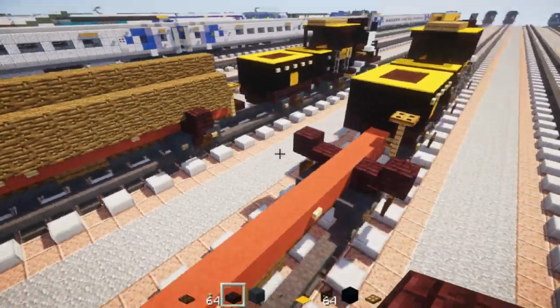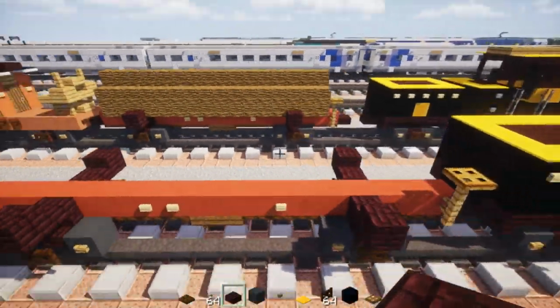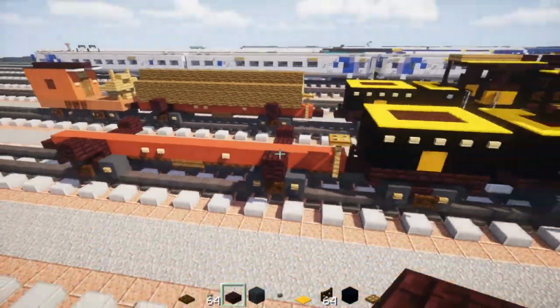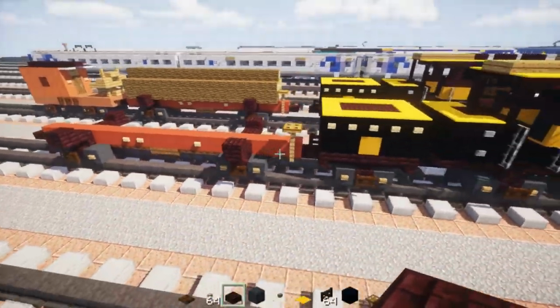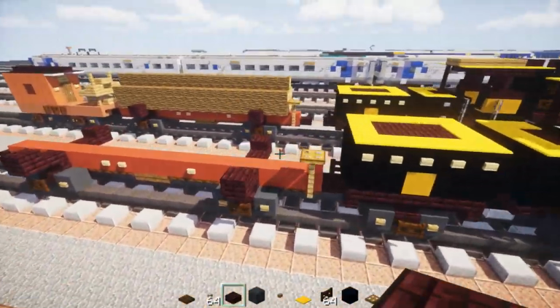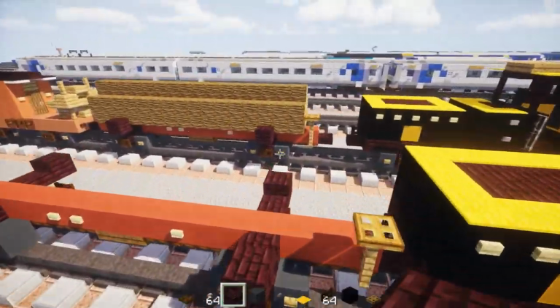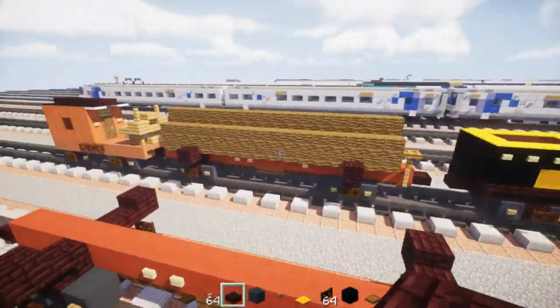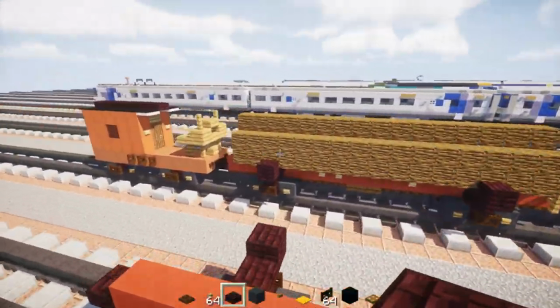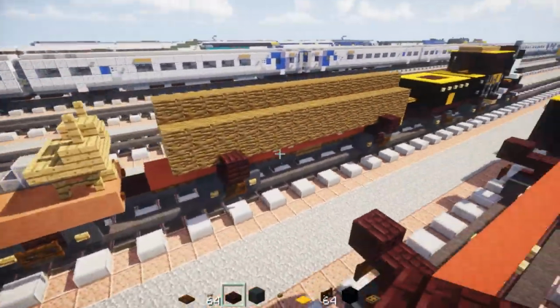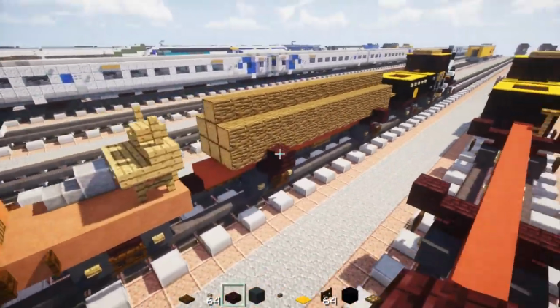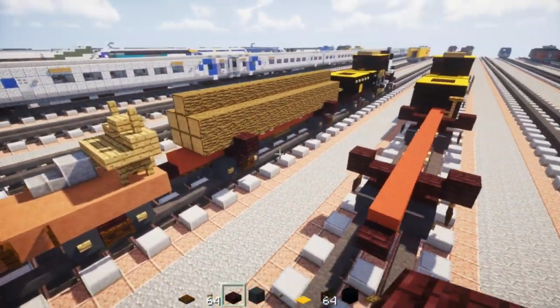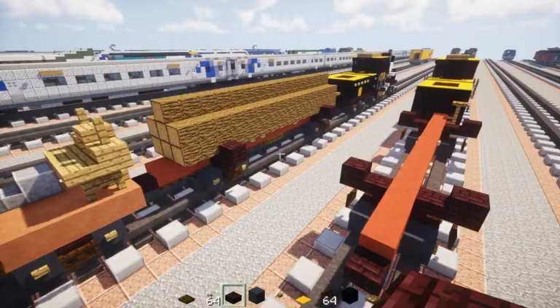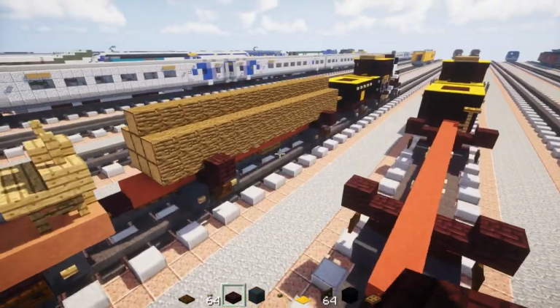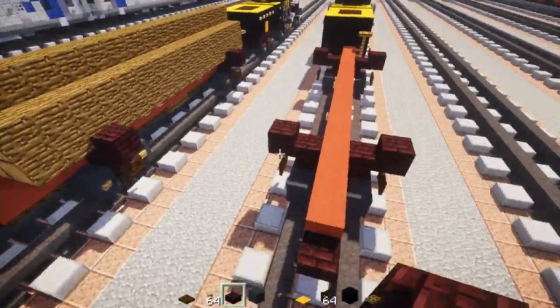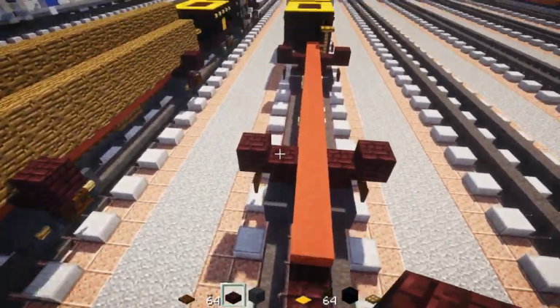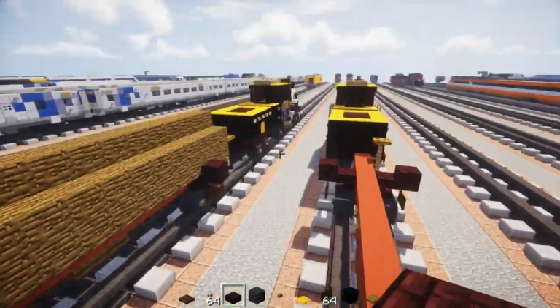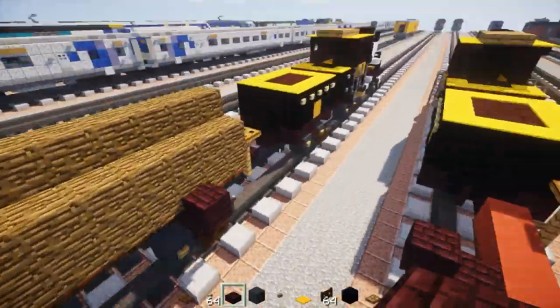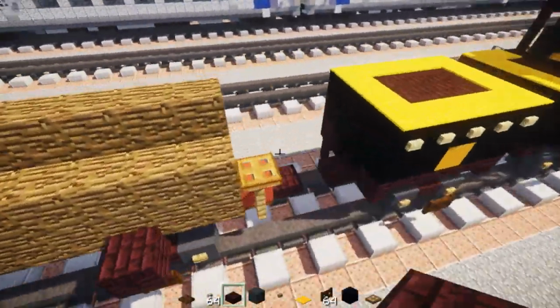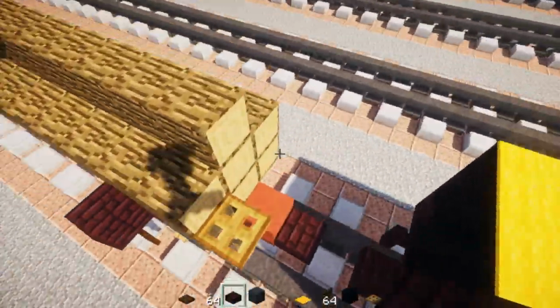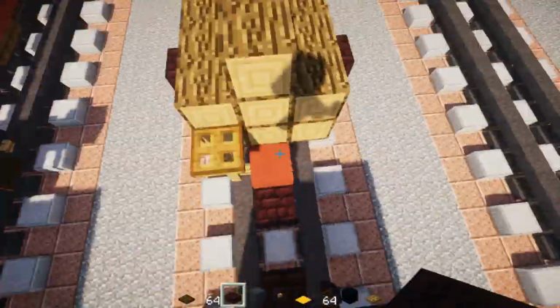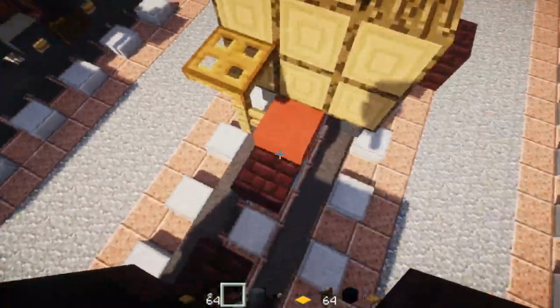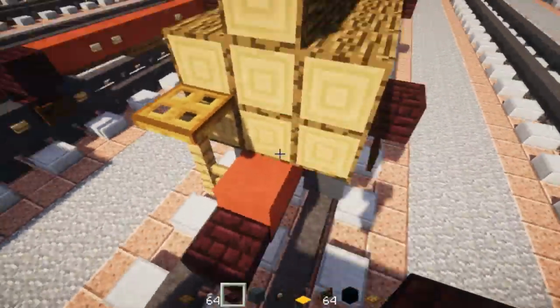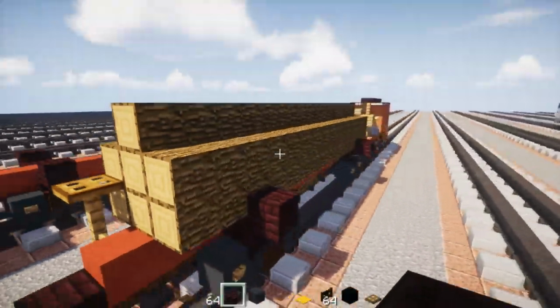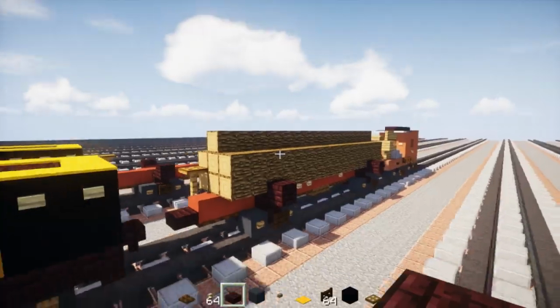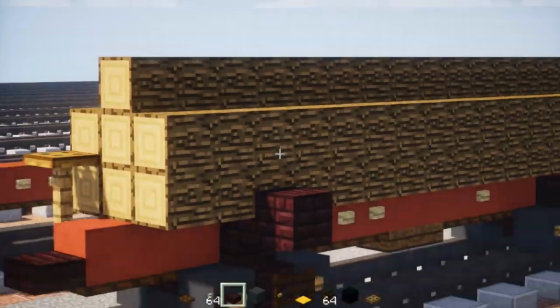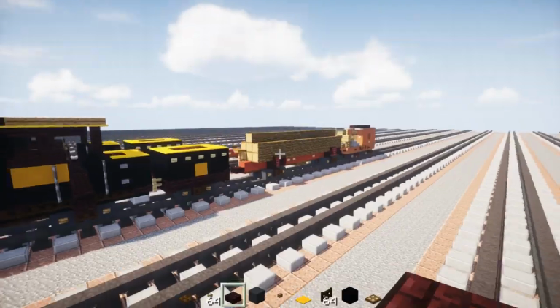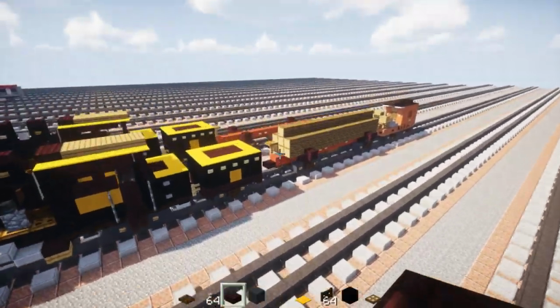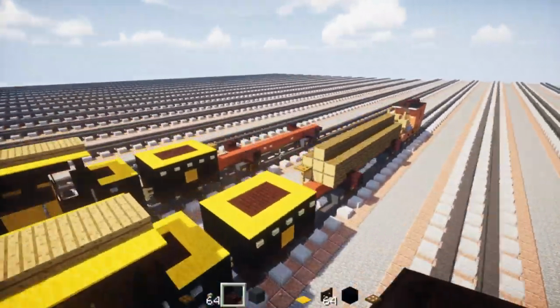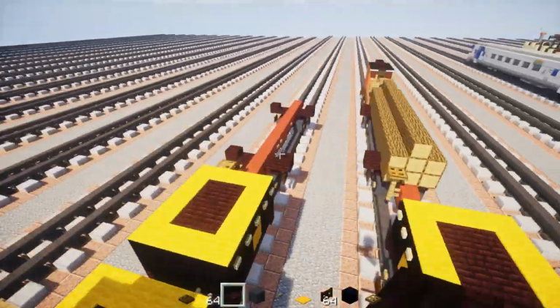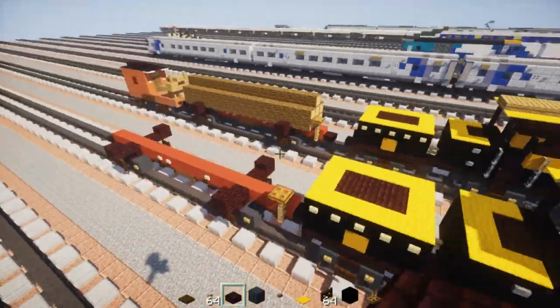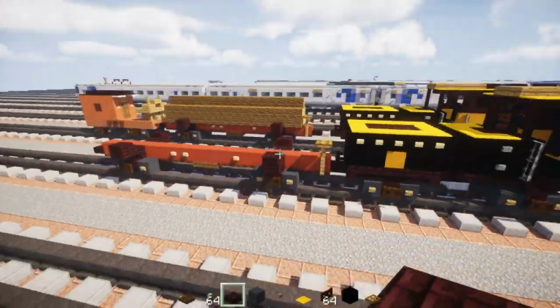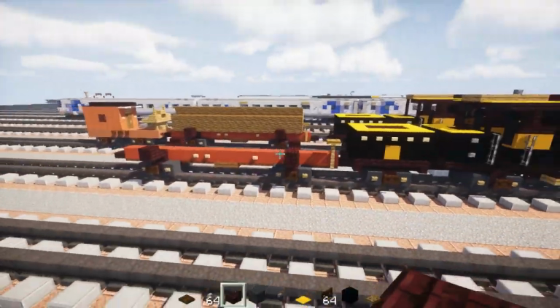Then you would add in the logs on the very top — that's very simple to do. I just made them one block away from the edge so it looks like that.